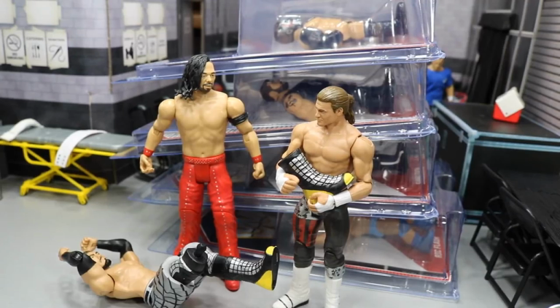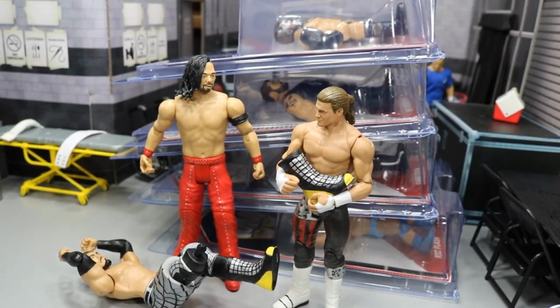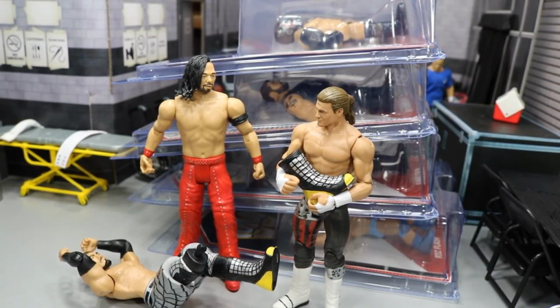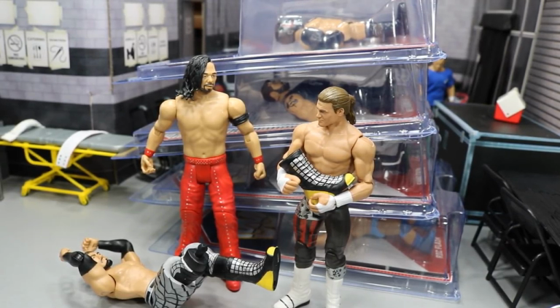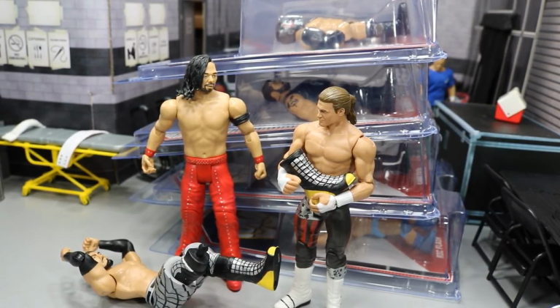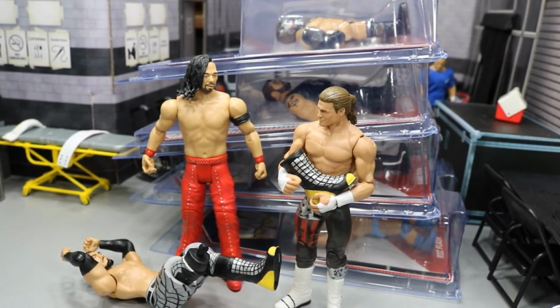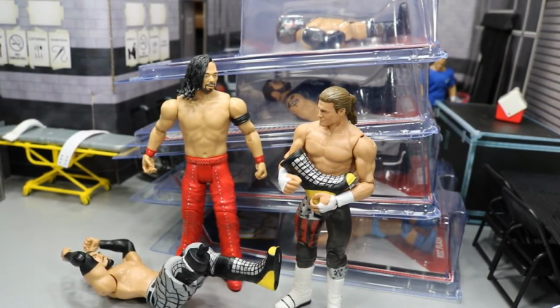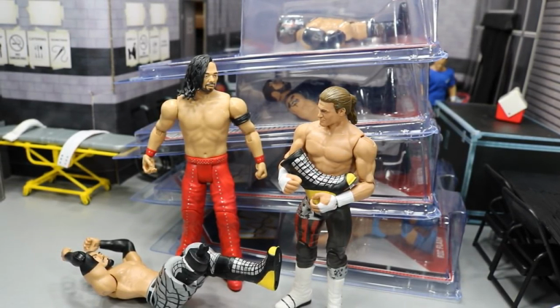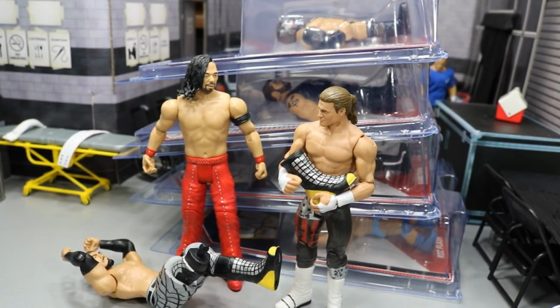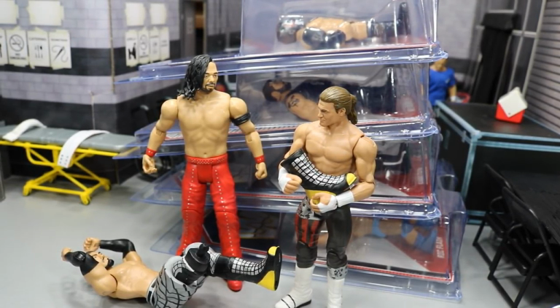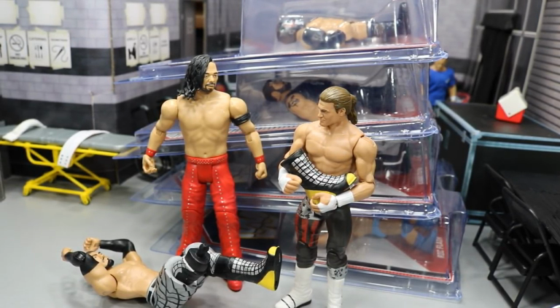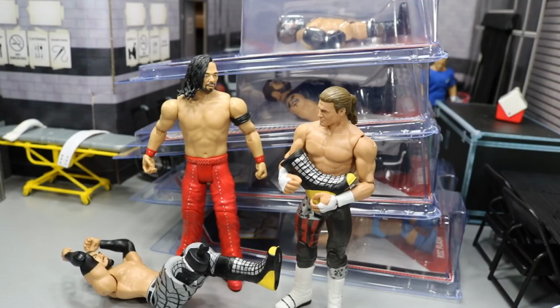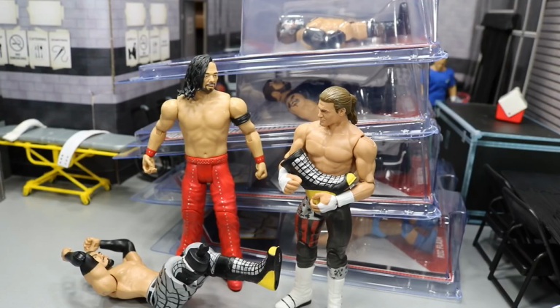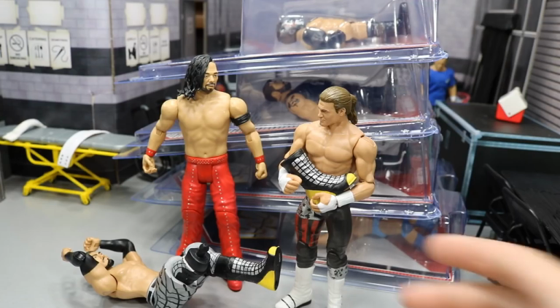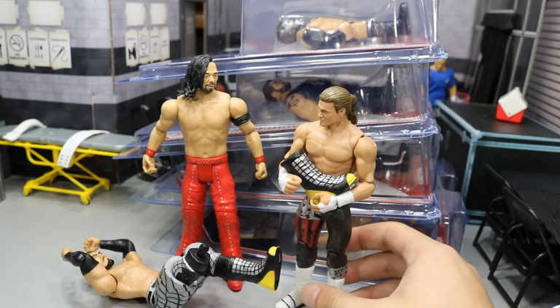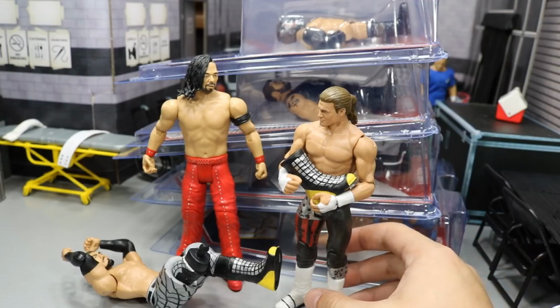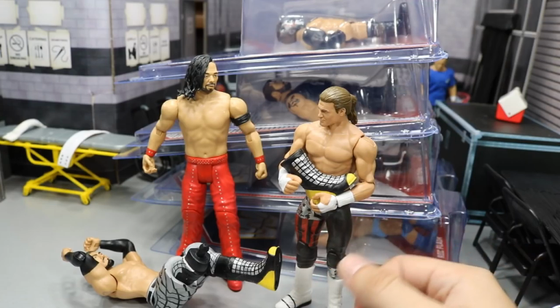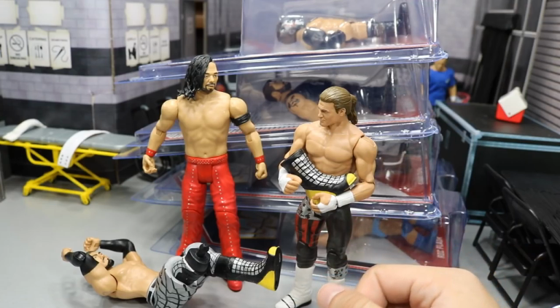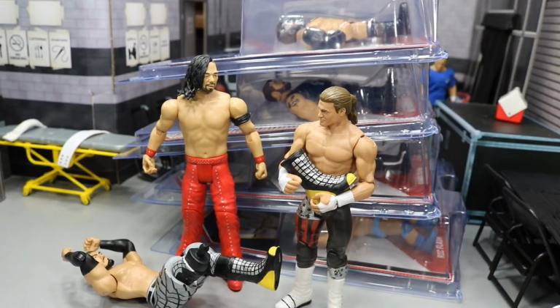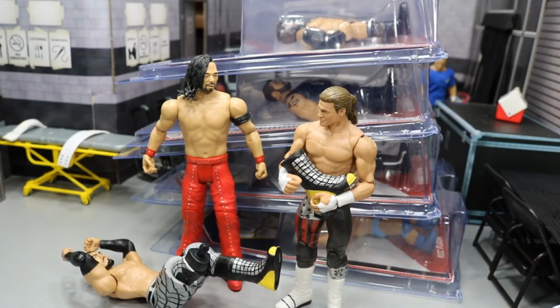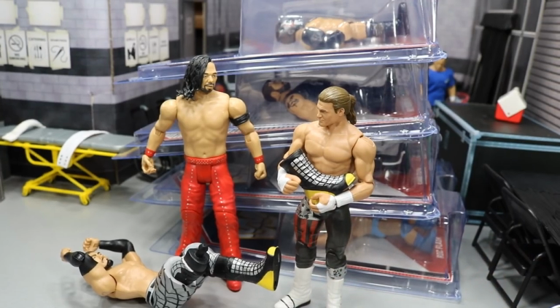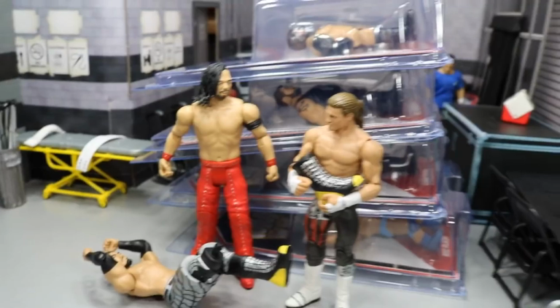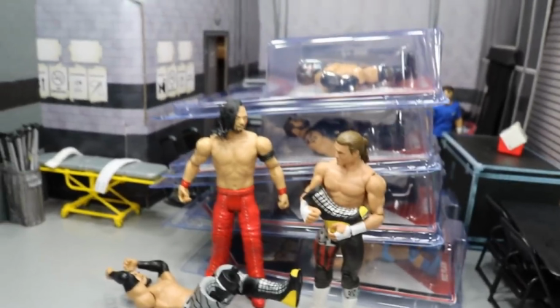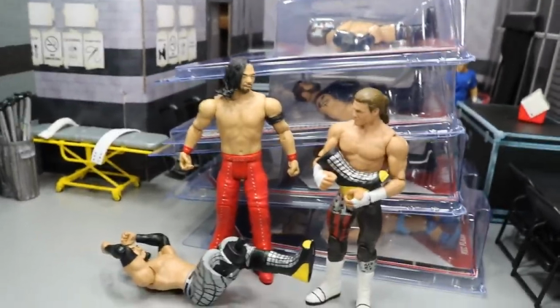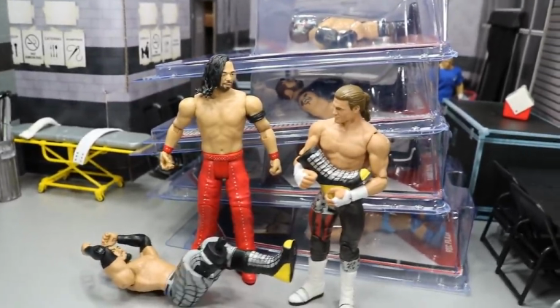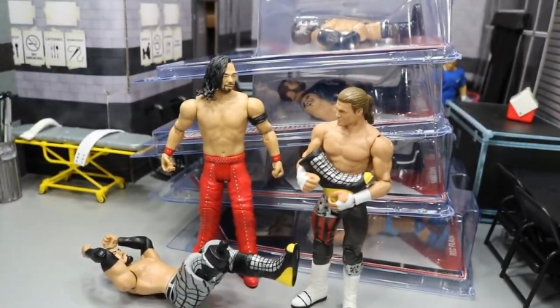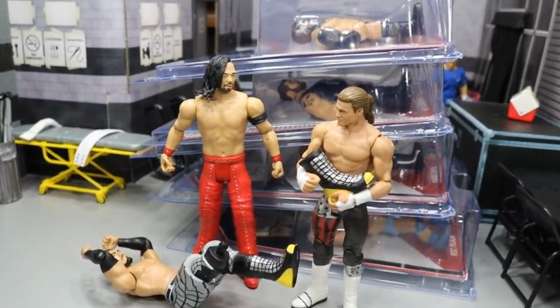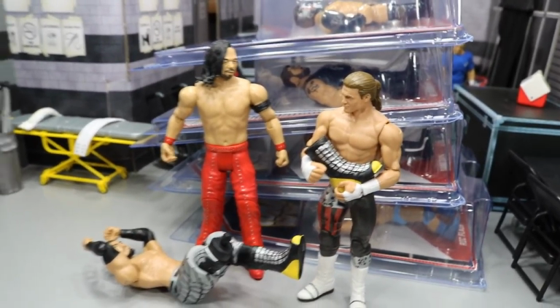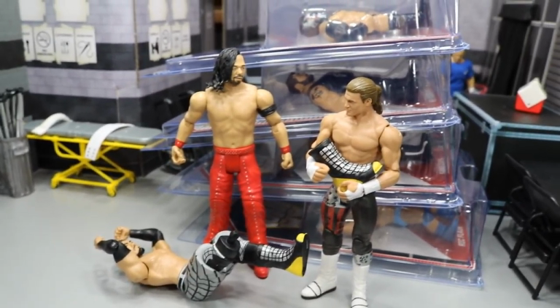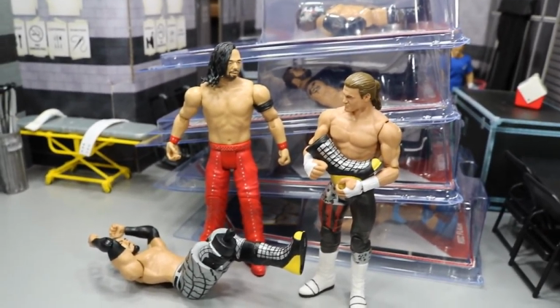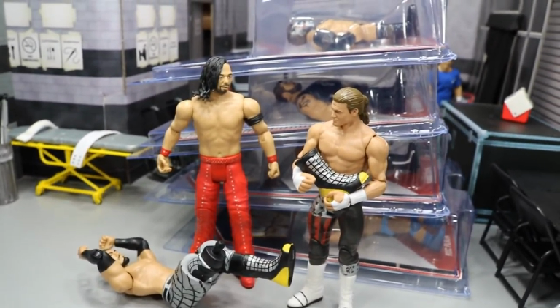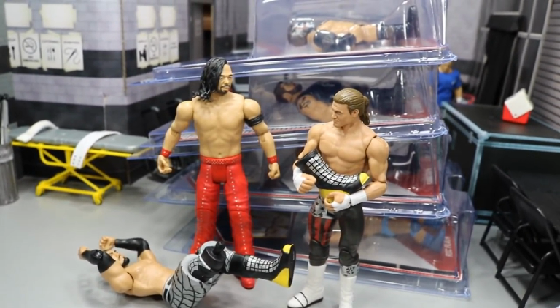What is good everybody? Welcome back to another Might Am Toys video. I'm pretty pissed off. I just recorded this whole entire unboxing. We got some new stuff from Ringside Collectibles, WrestlingFigures.com. You can use the promo code MDTOYS to save yourself 10% over there.